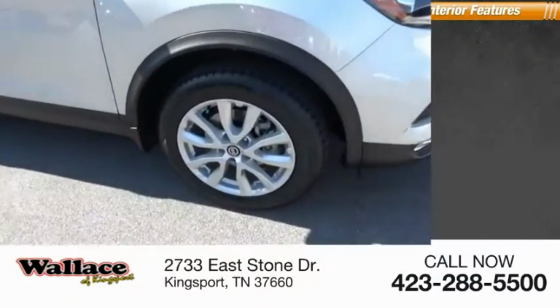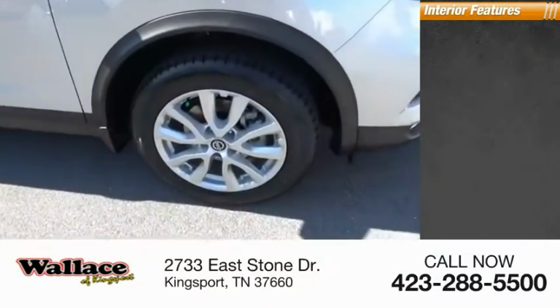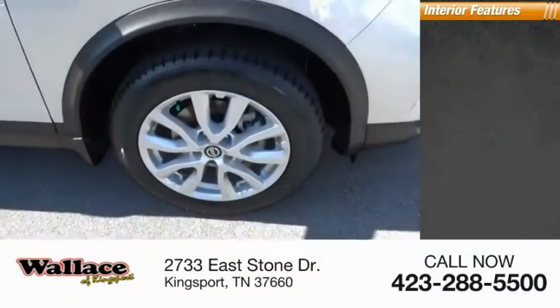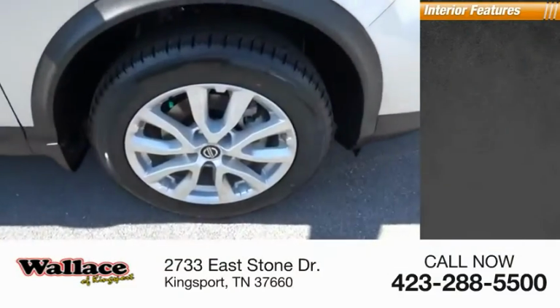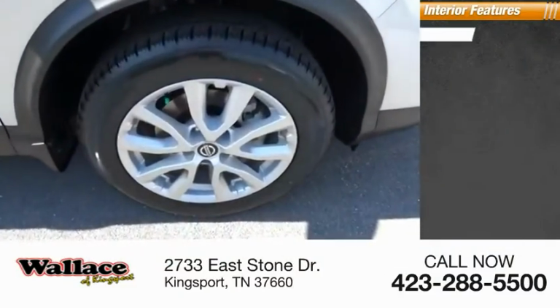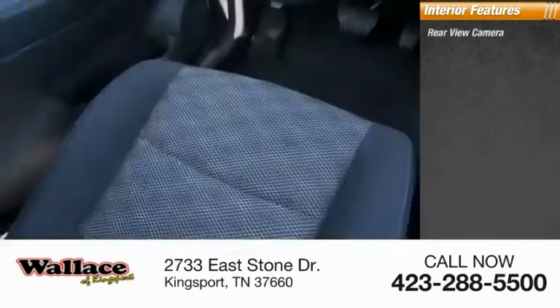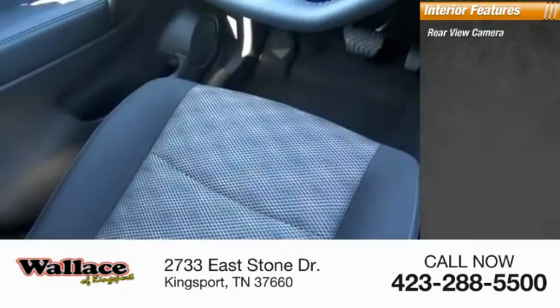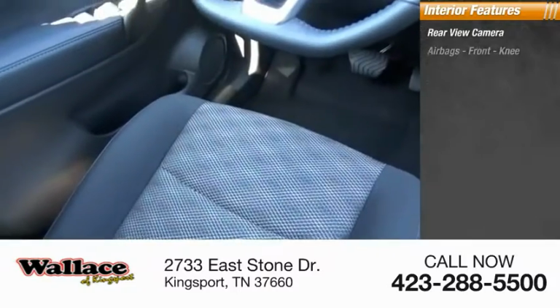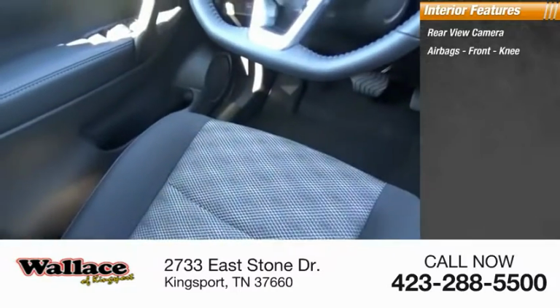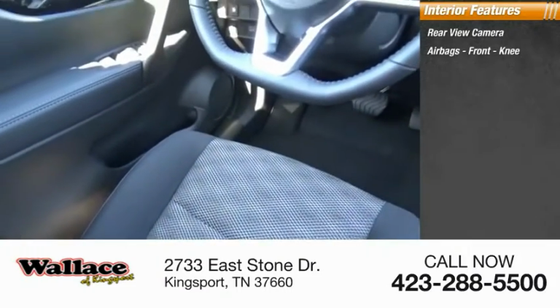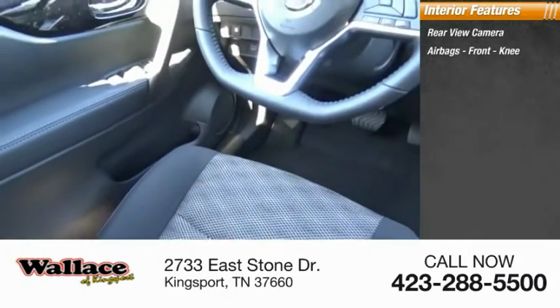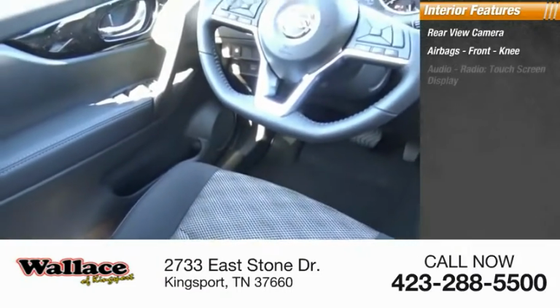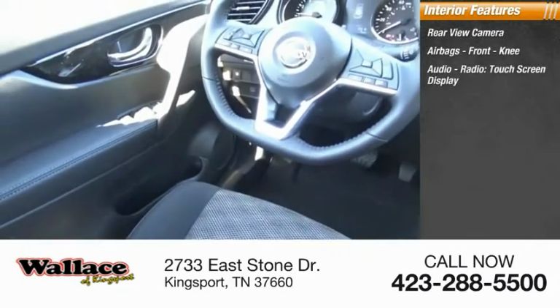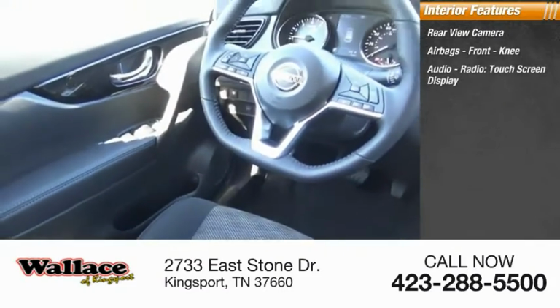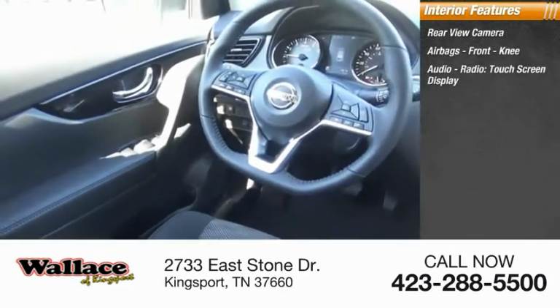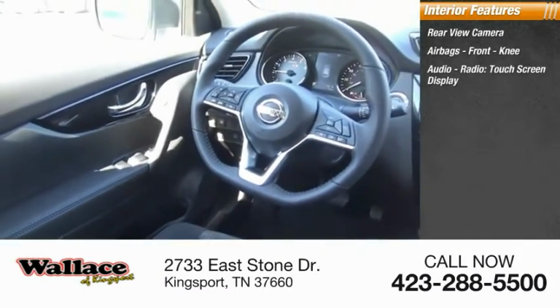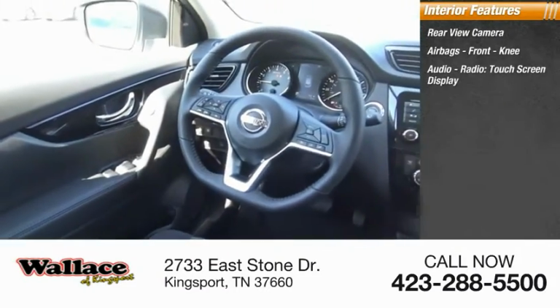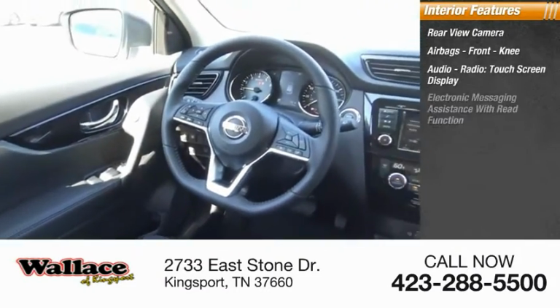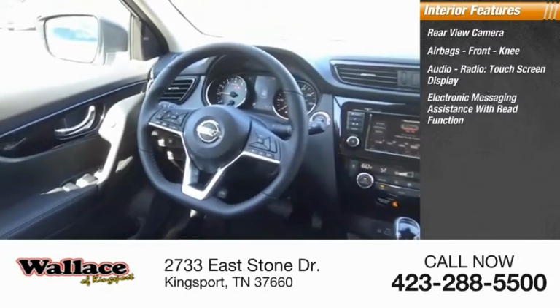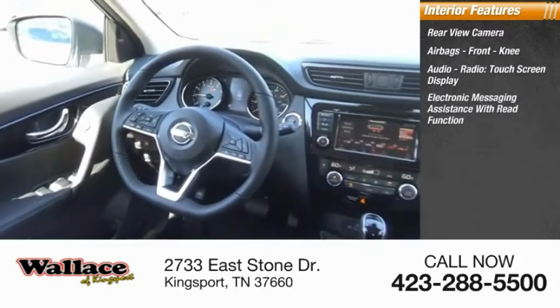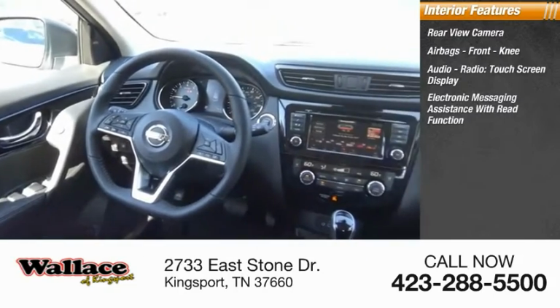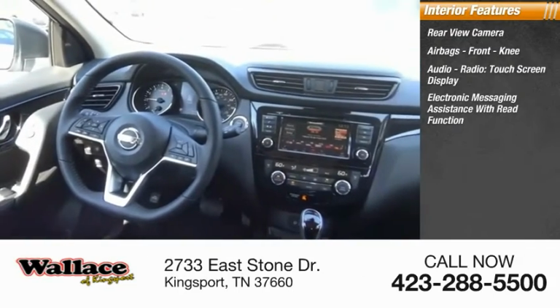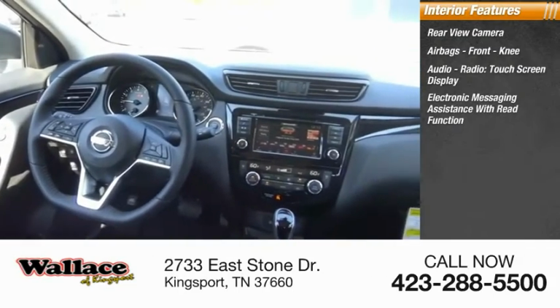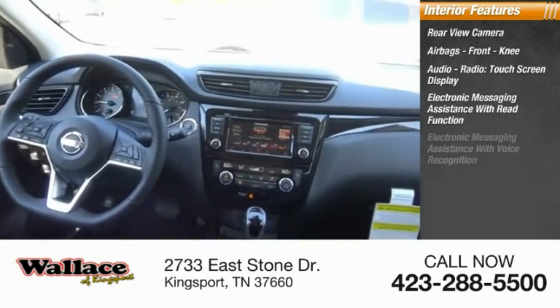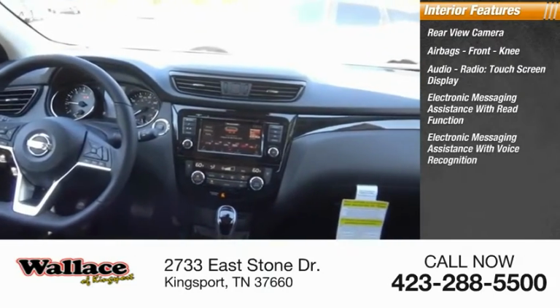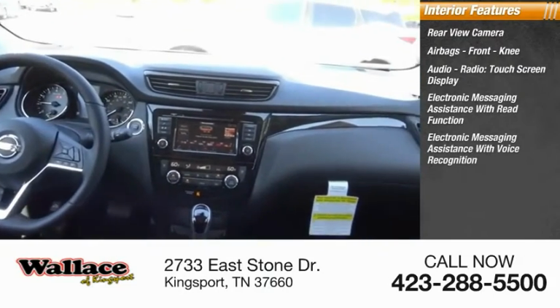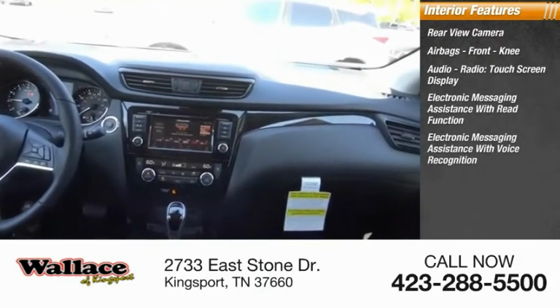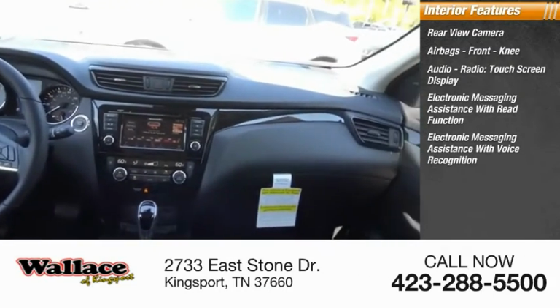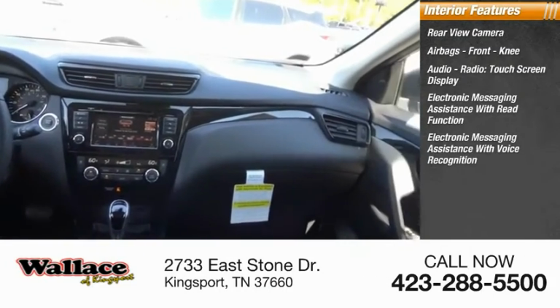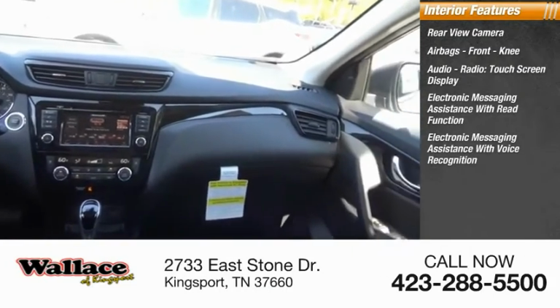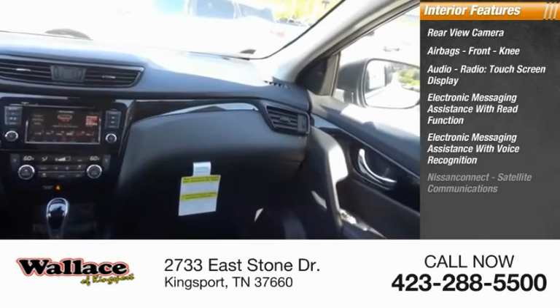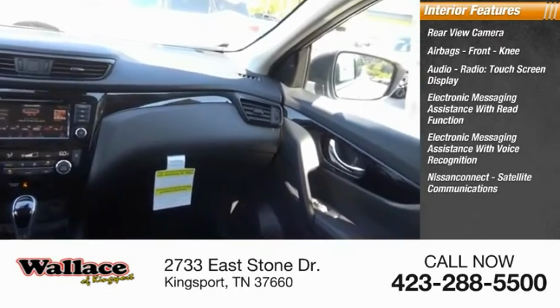Inside you'll find a rear view camera, airbags, front knee airbag, audio radio, touchscreen display, electronic messaging assistance with read function, and electronic messaging assistance with voice recognition.